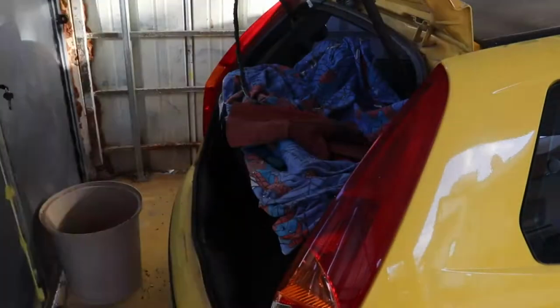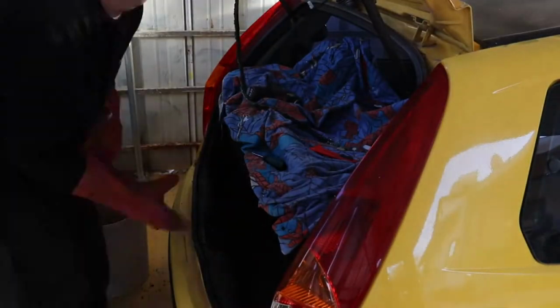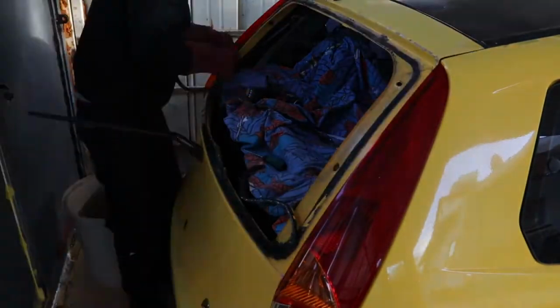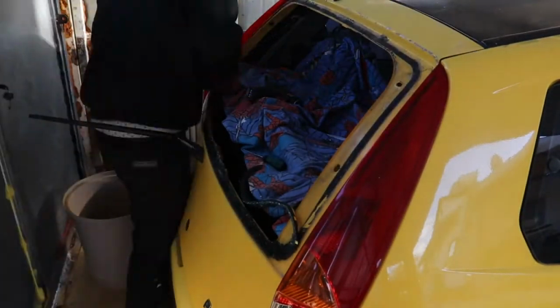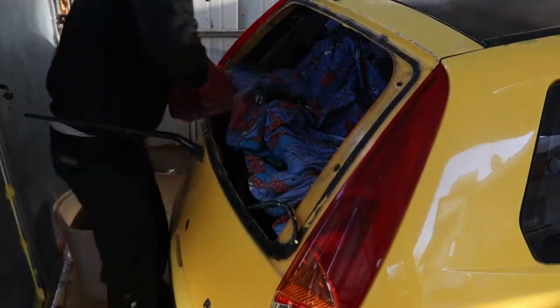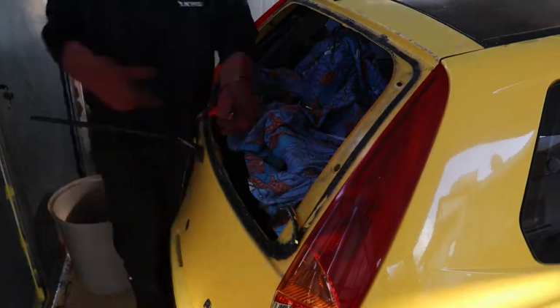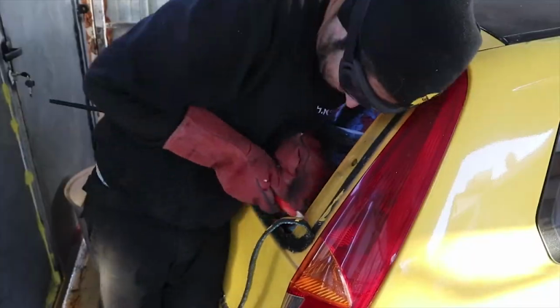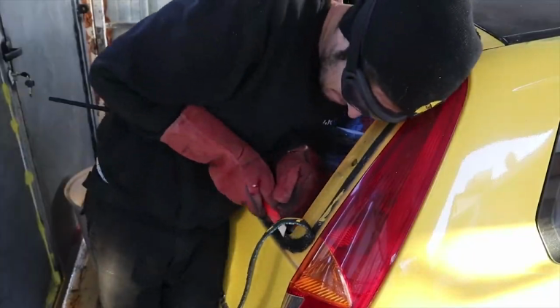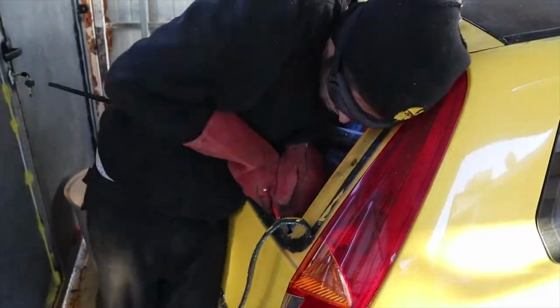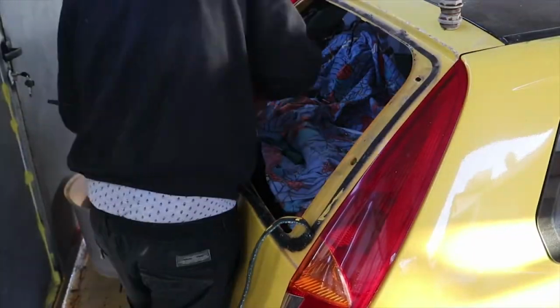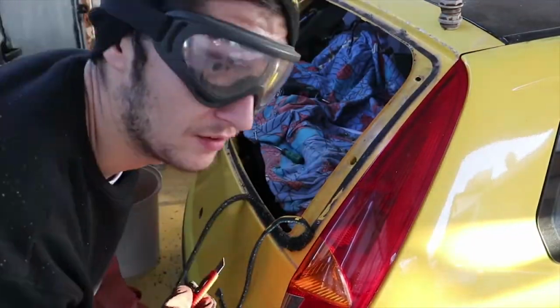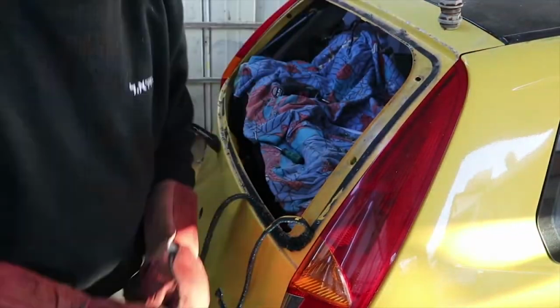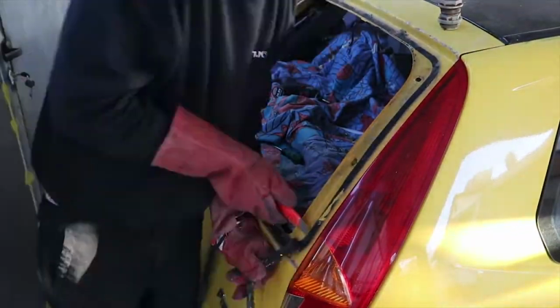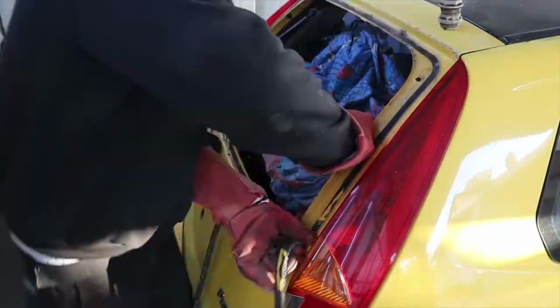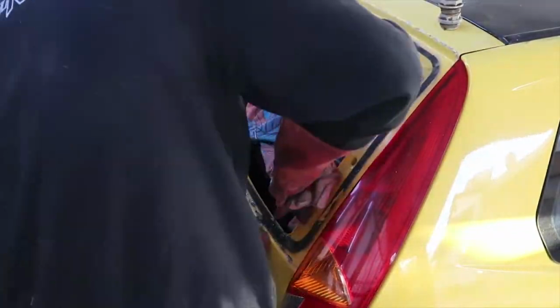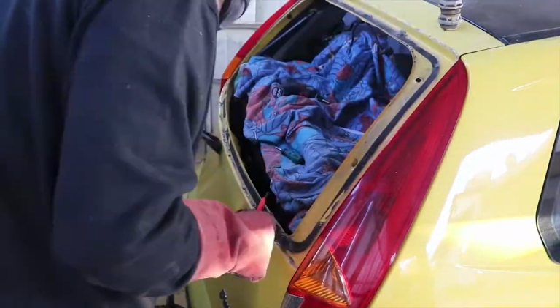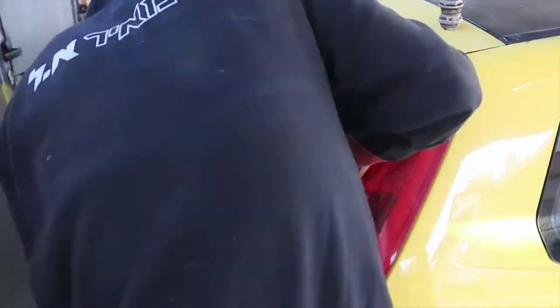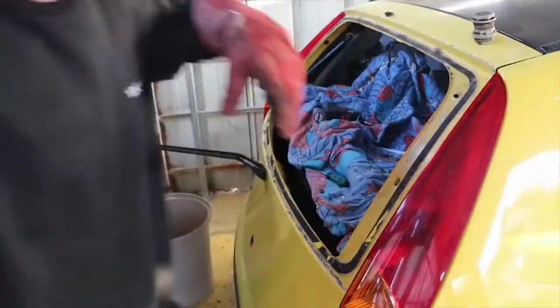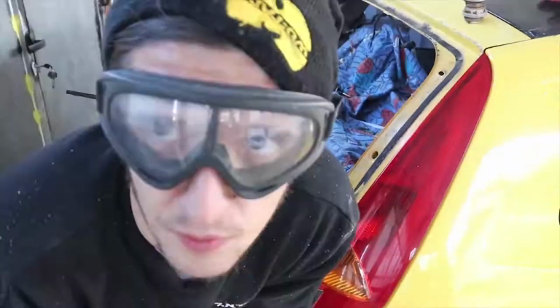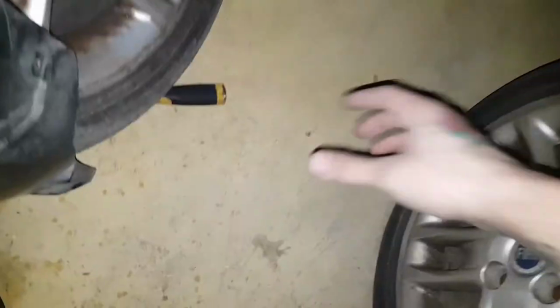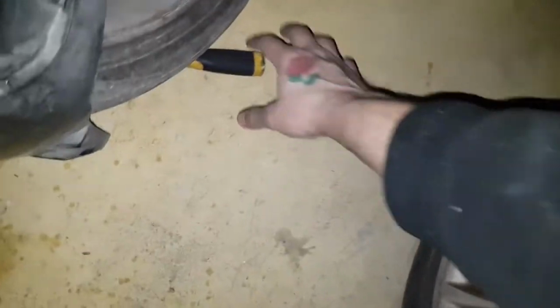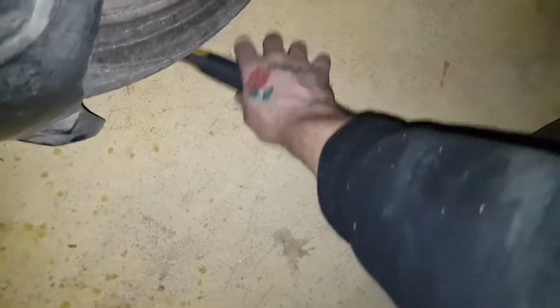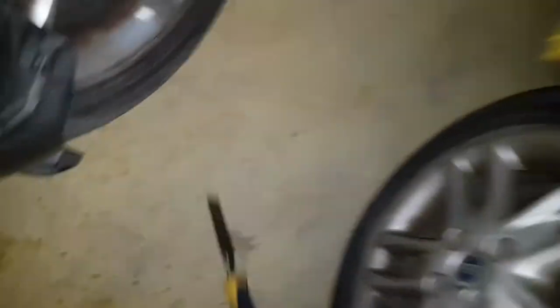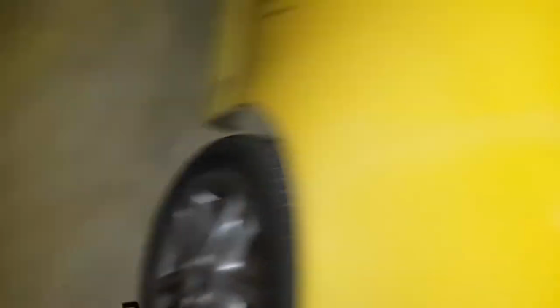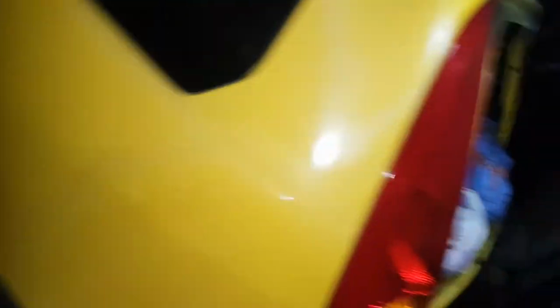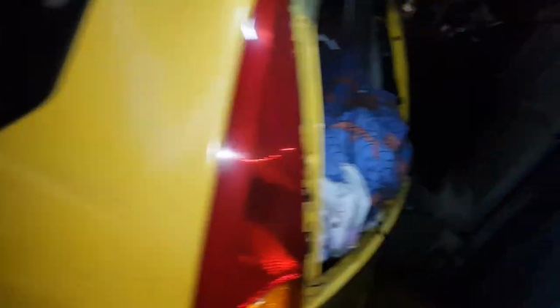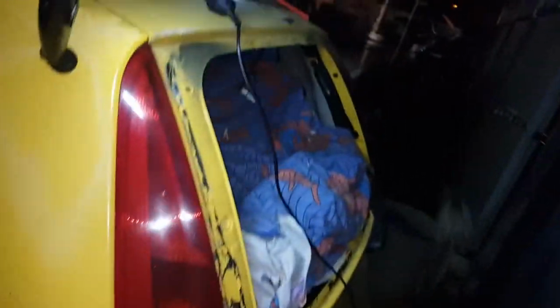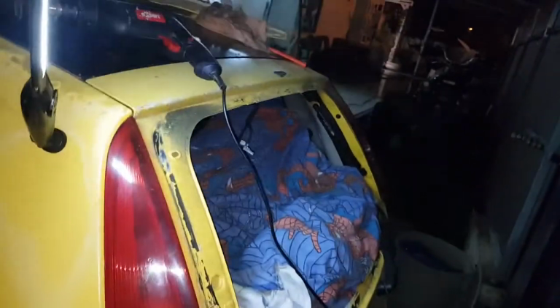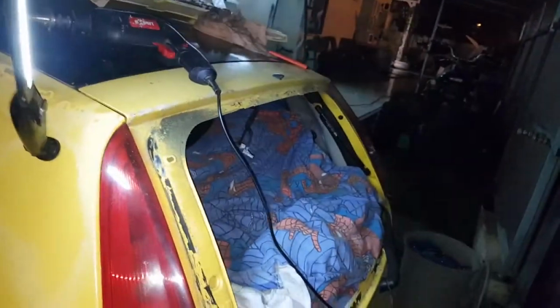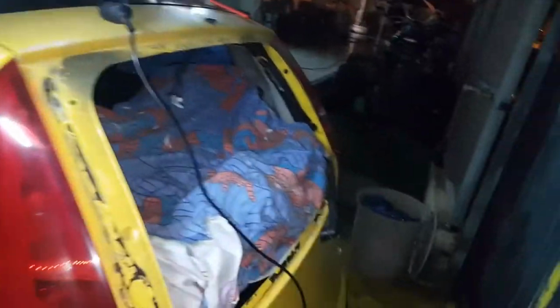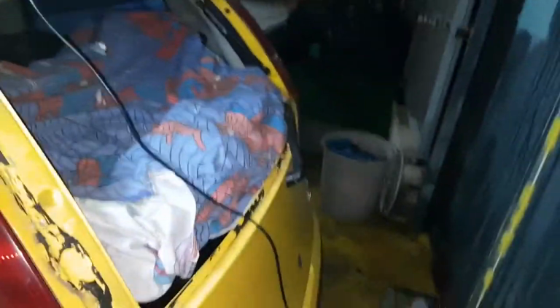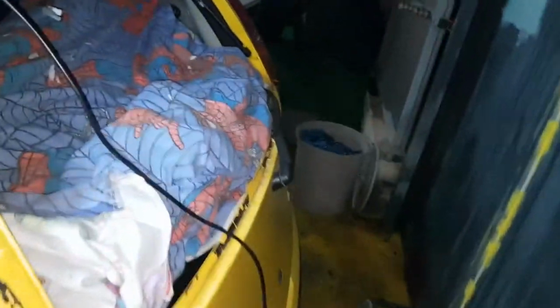Here you can see that I cleaned it all out, at least the big parts of that. Now you're gonna need this tool.